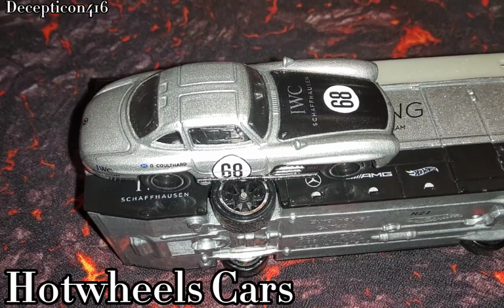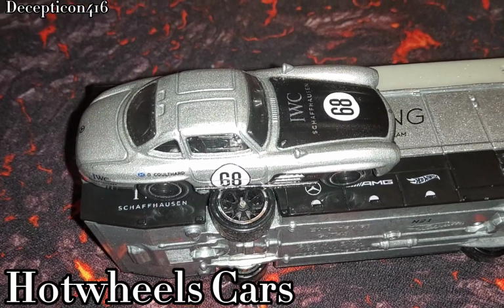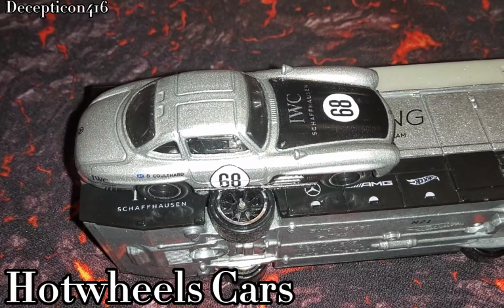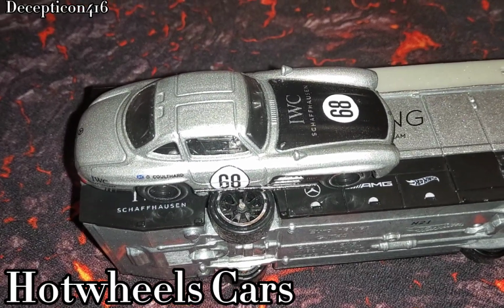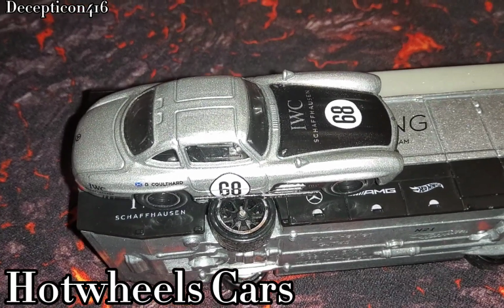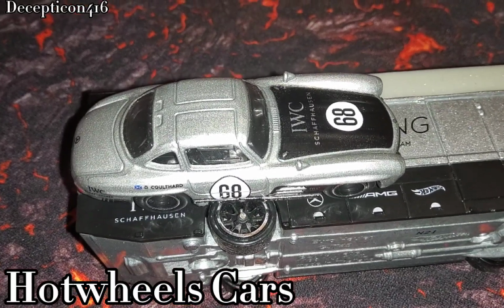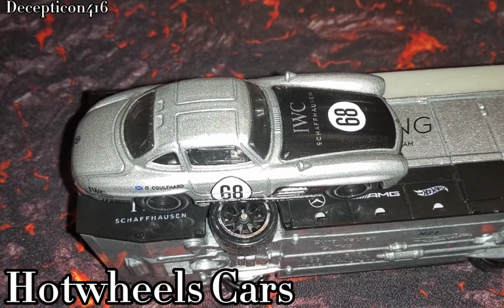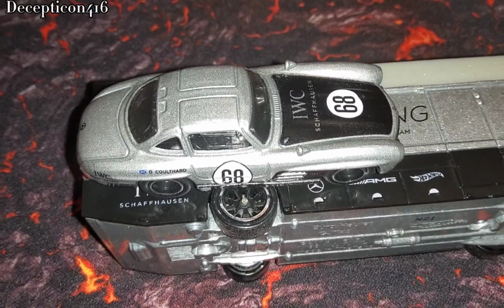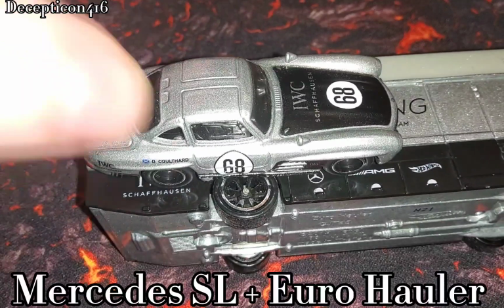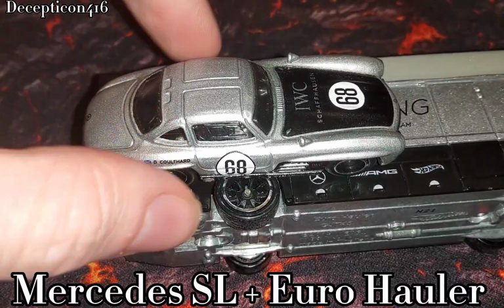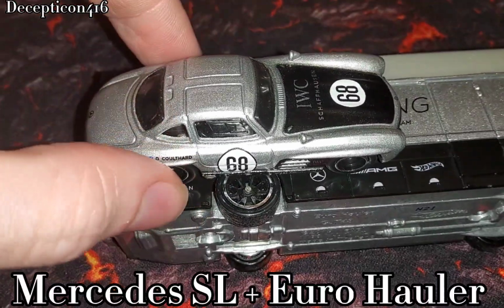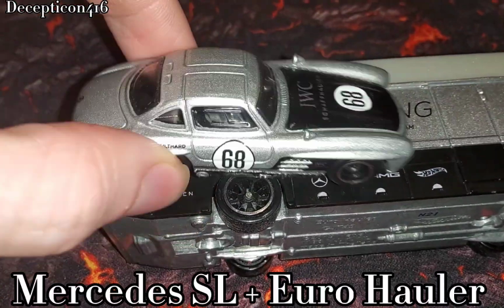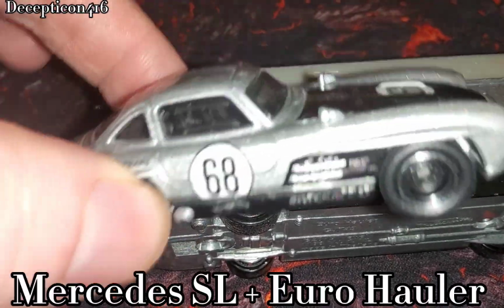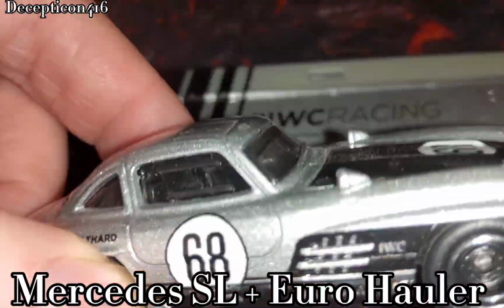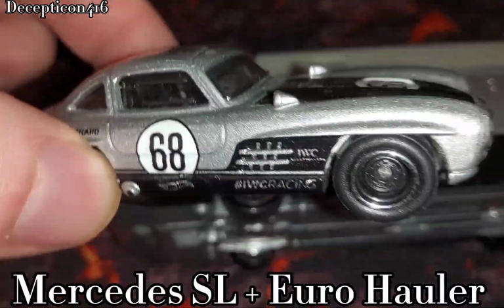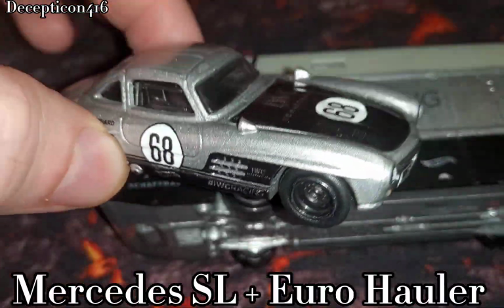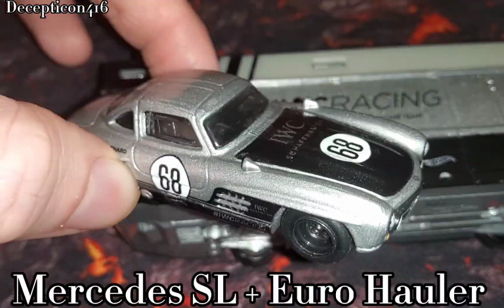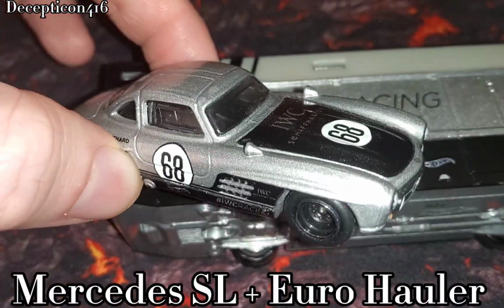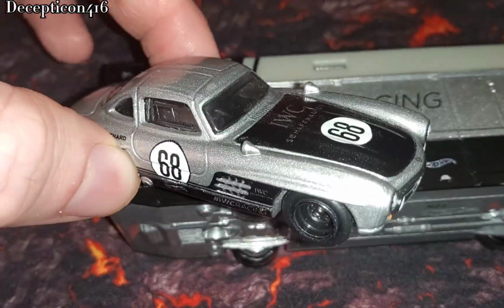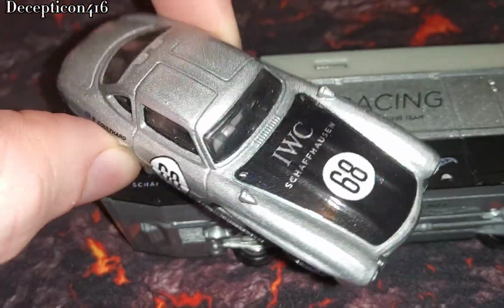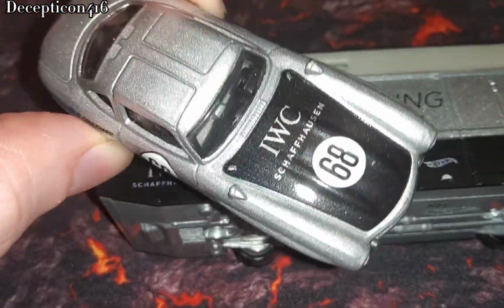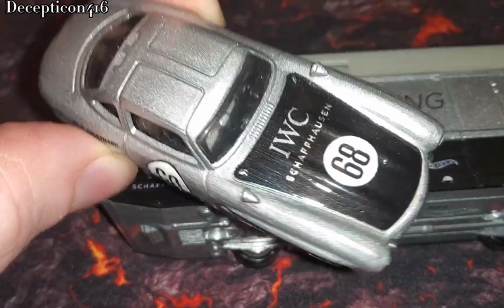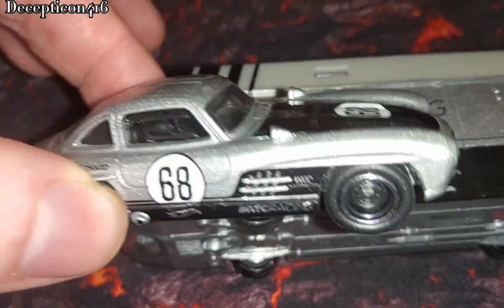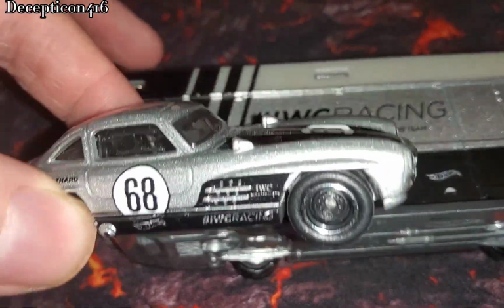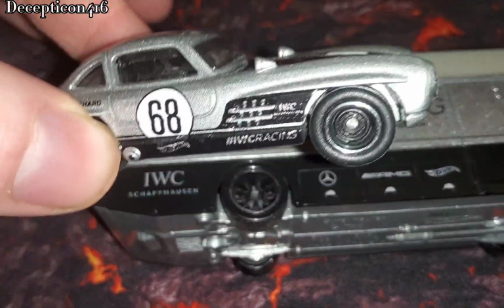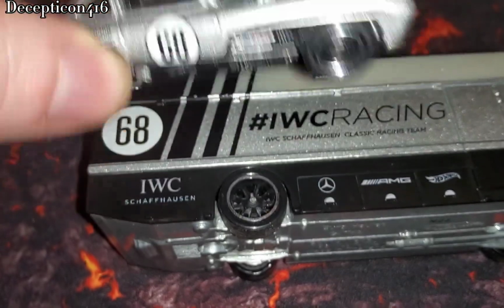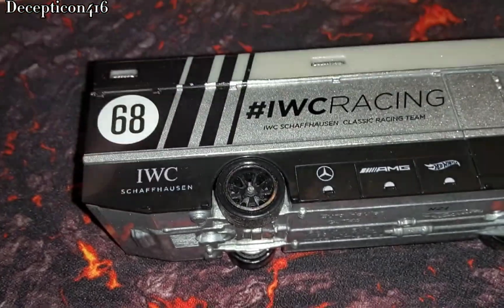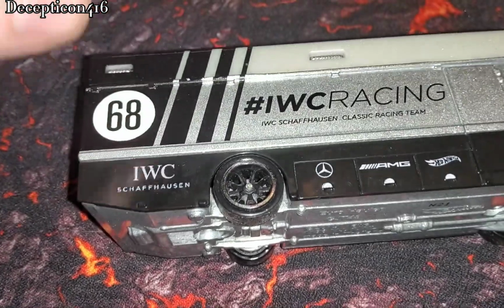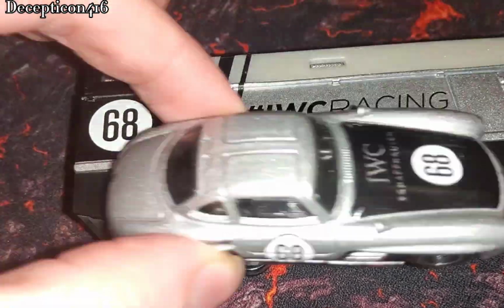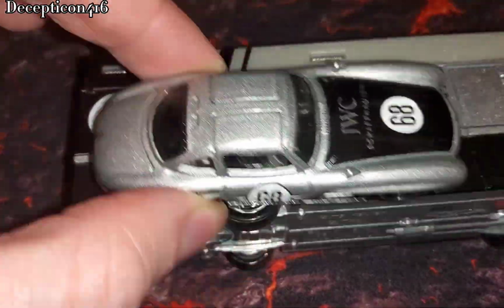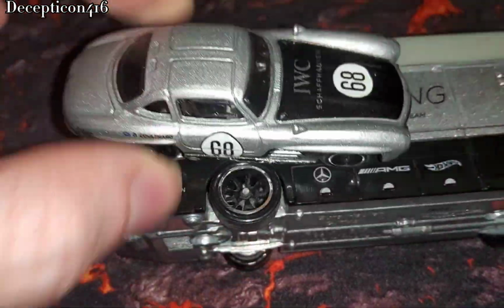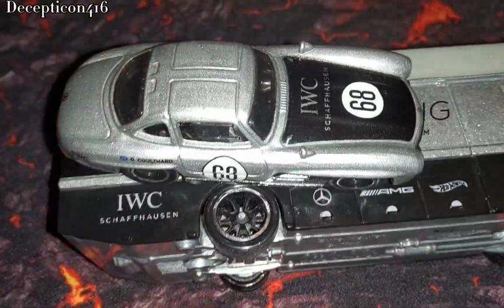Hey YouTube, here's just another video on one of my favorite Hot Wheels sets of all time. This is a Hot Wheels premium set of a Mercedes SL and a Euro hauler, so let's check them out.